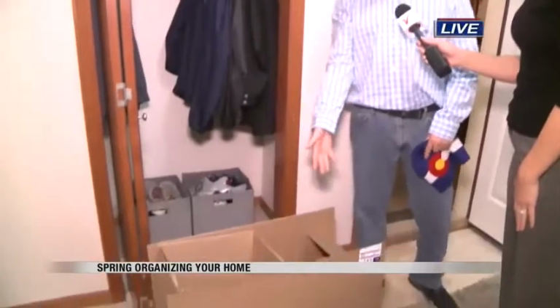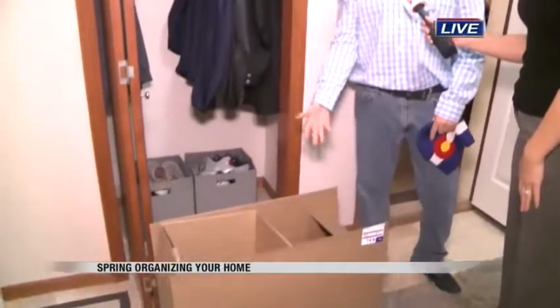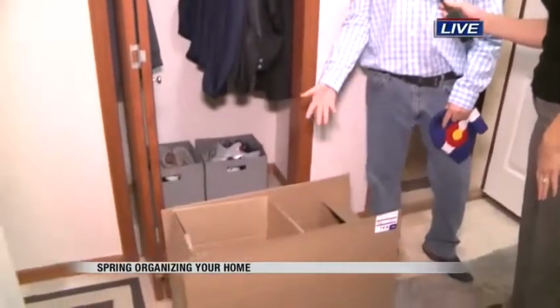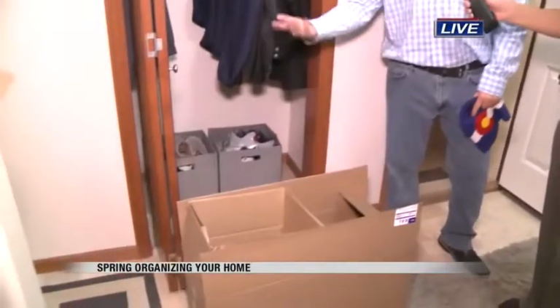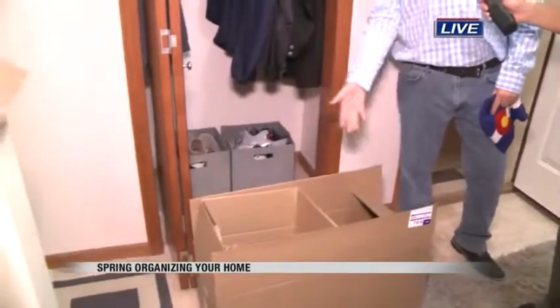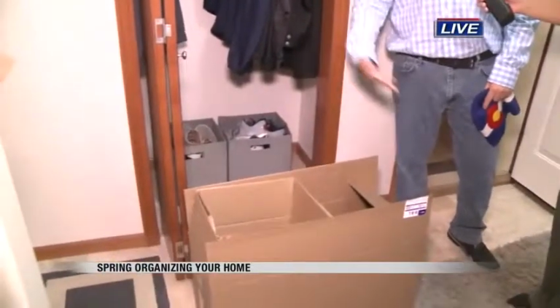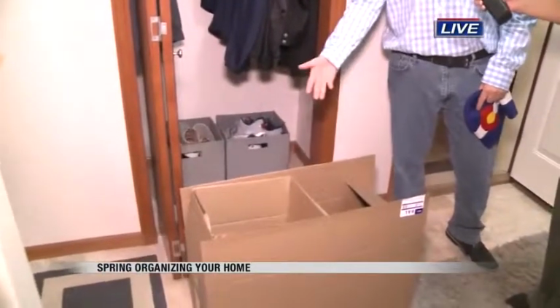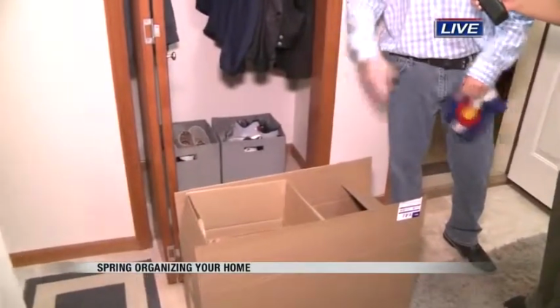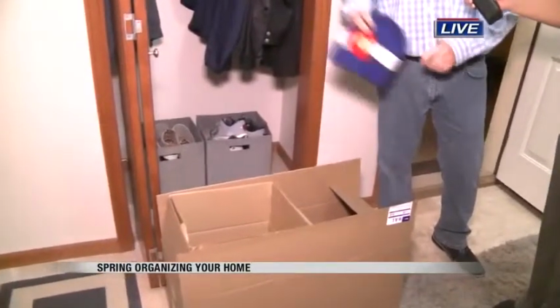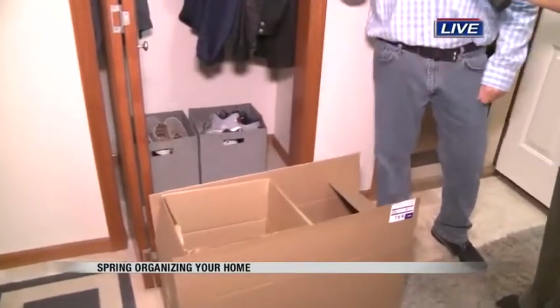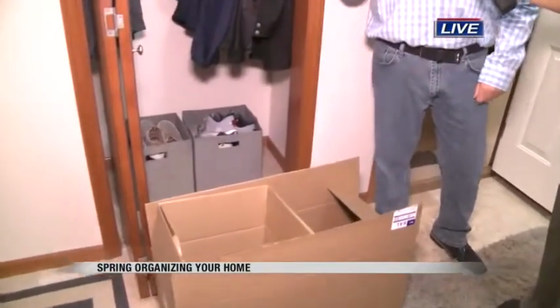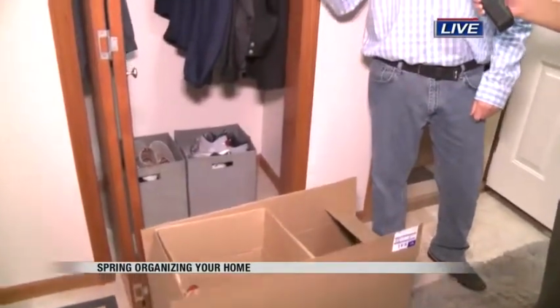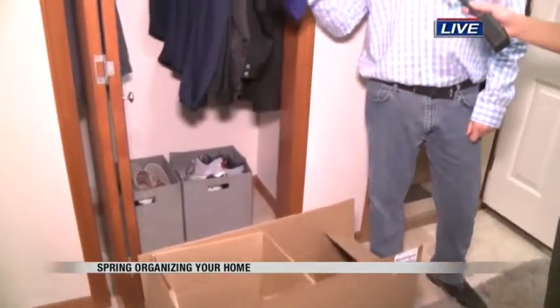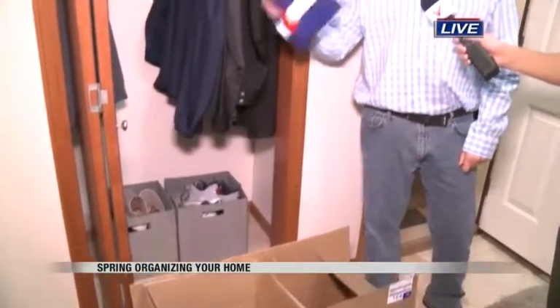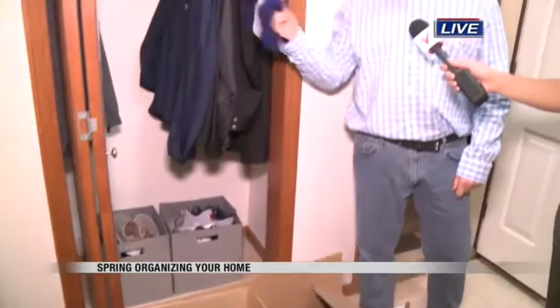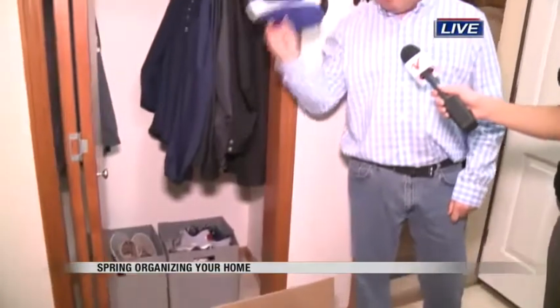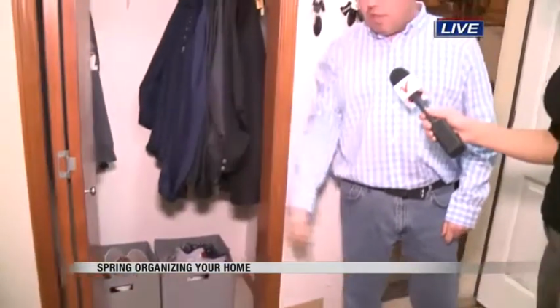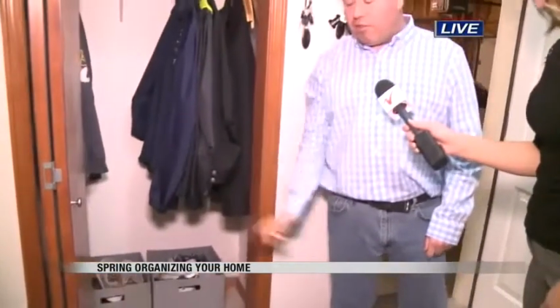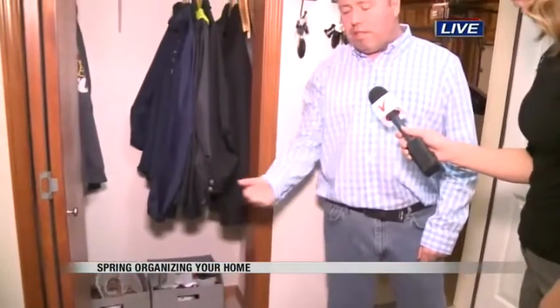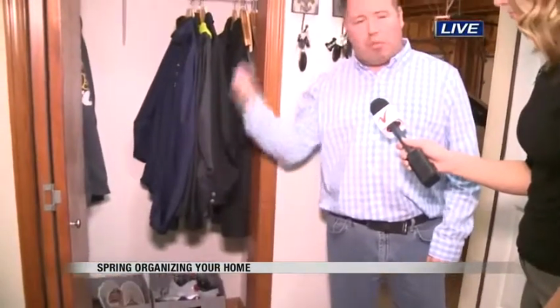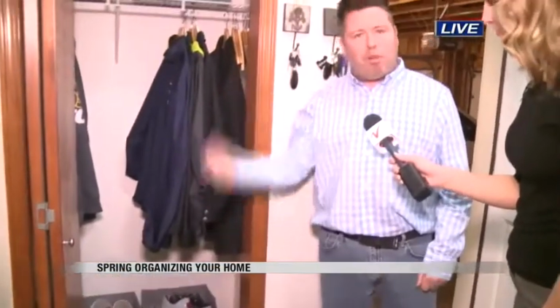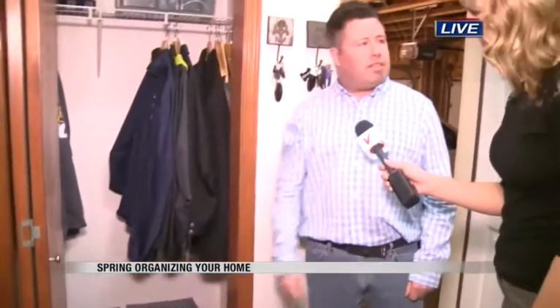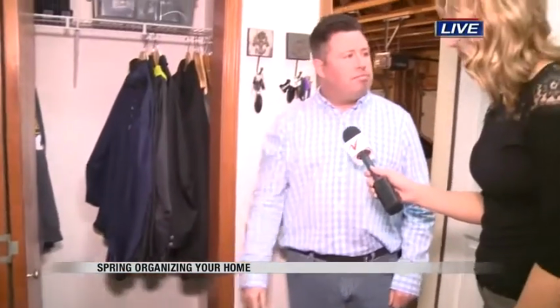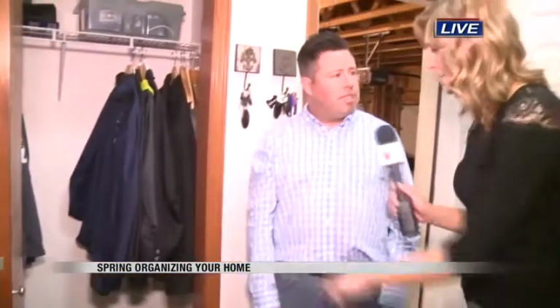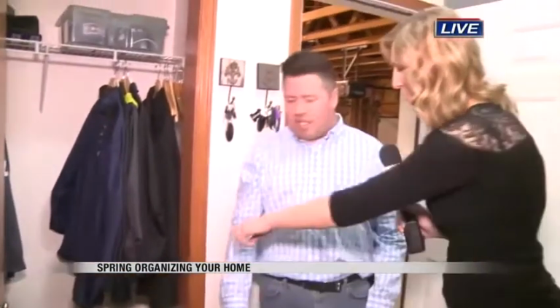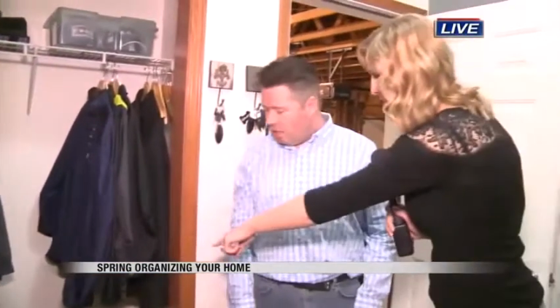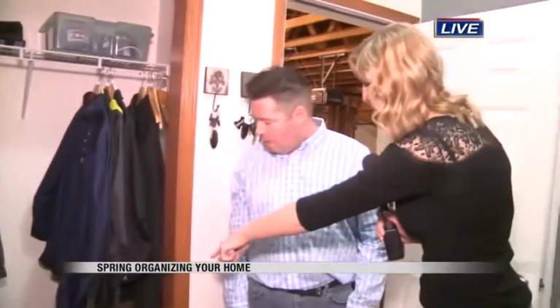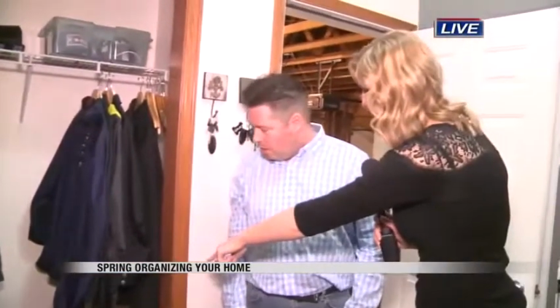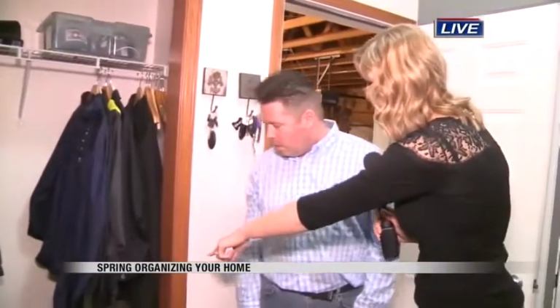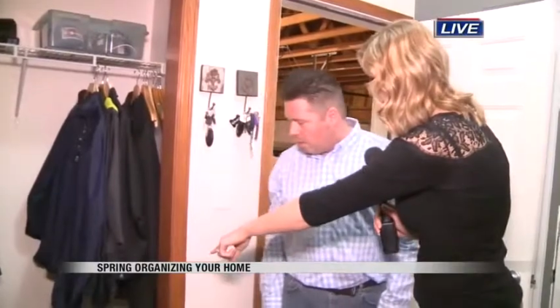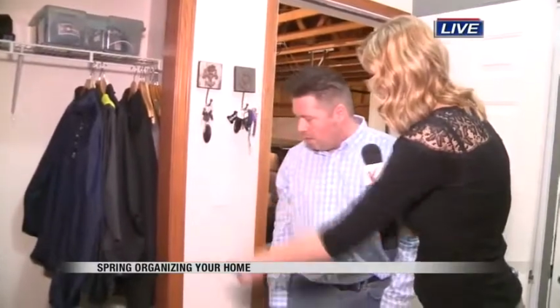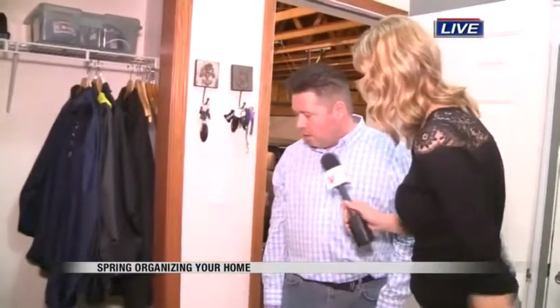I've got 10 coats in there. Throw it inside that box, get all your hats, all your winter gear, your scarves — everything. Throw it in there, tape it up, throw it outside. And for your shoes, you can organize them by season.